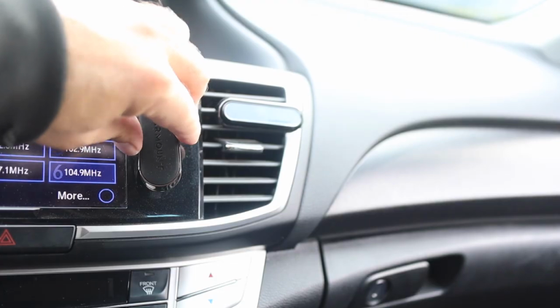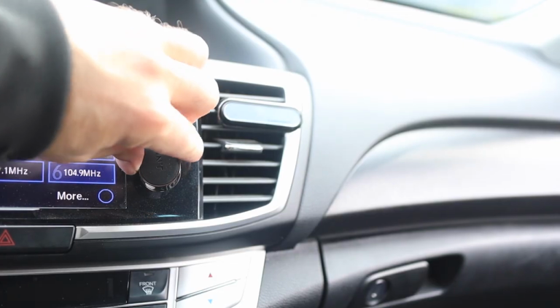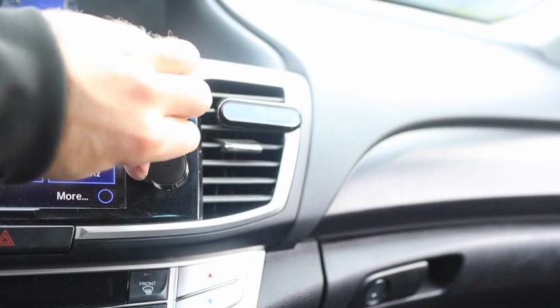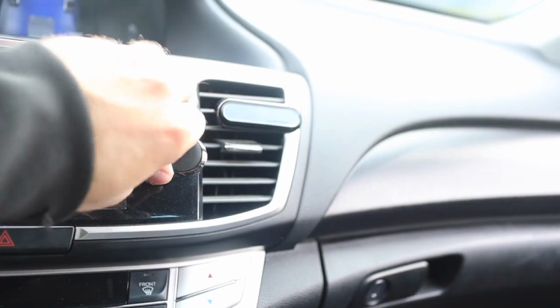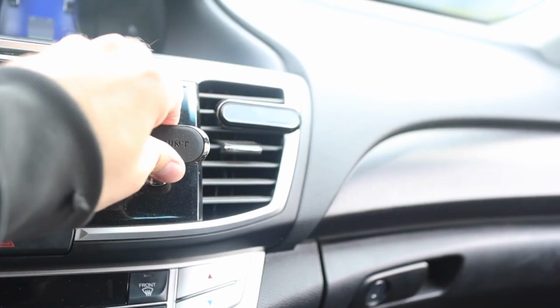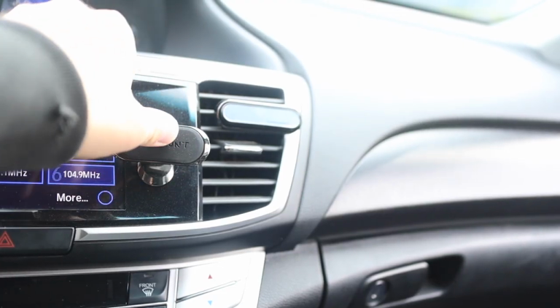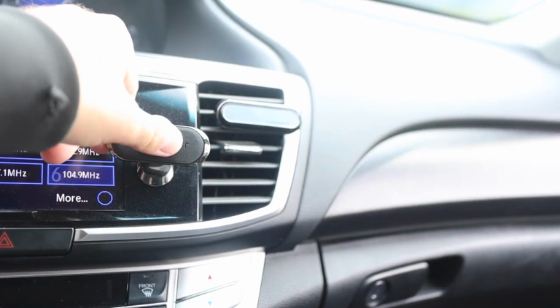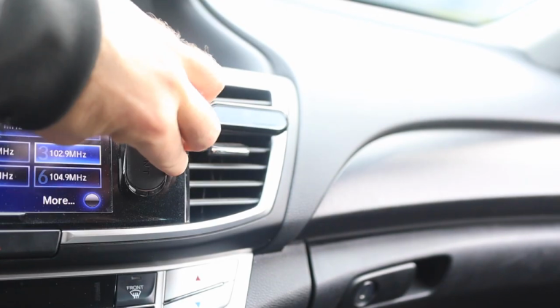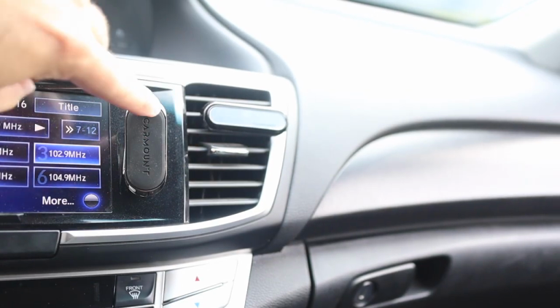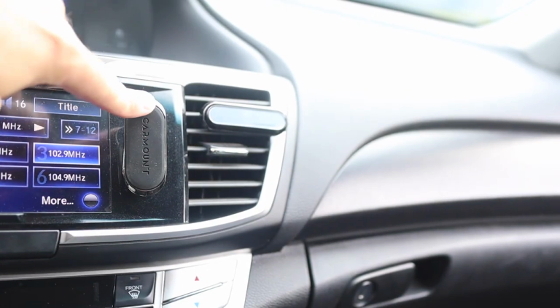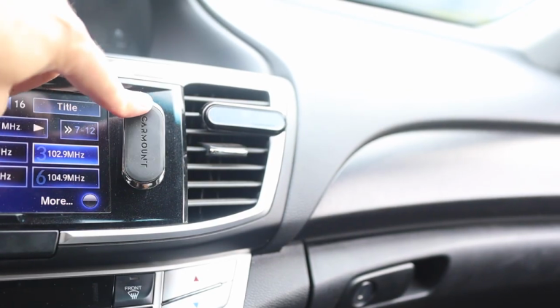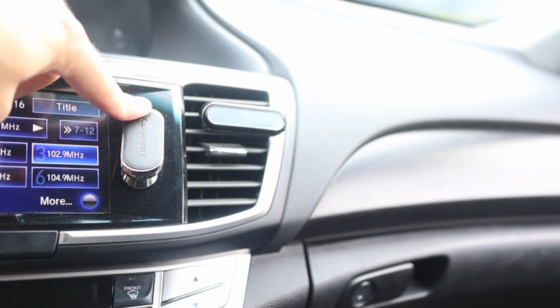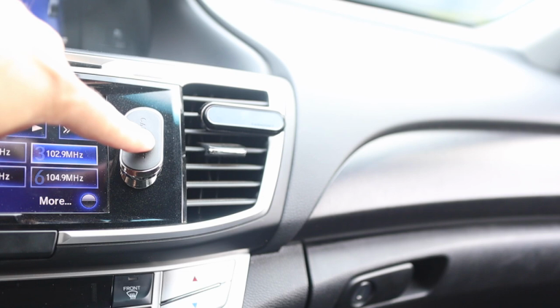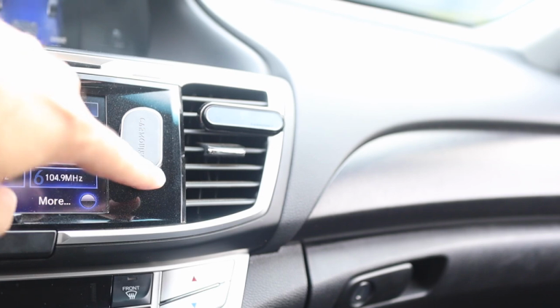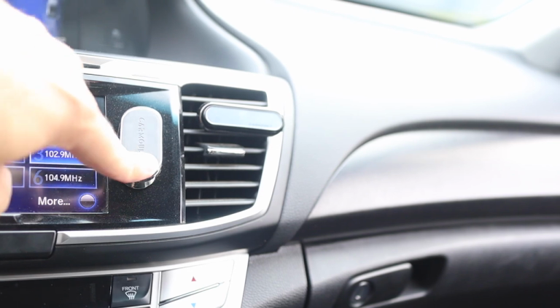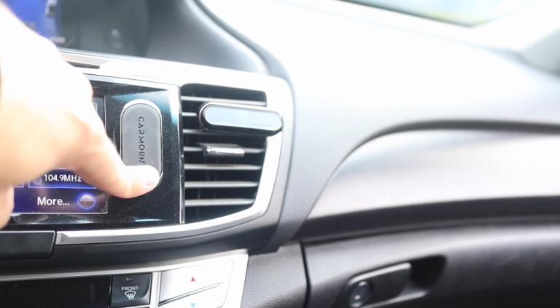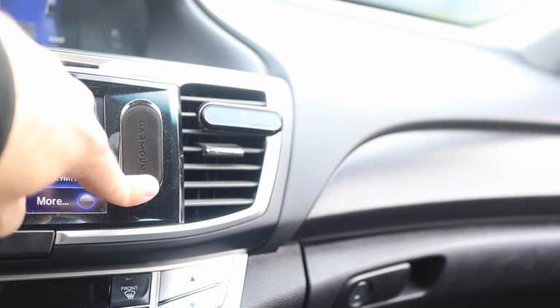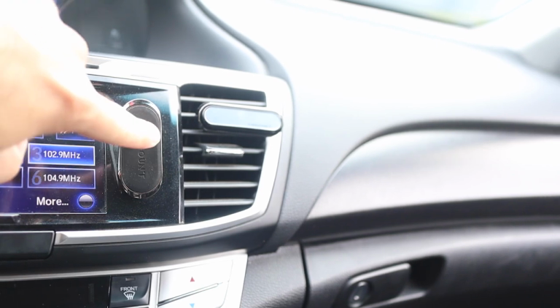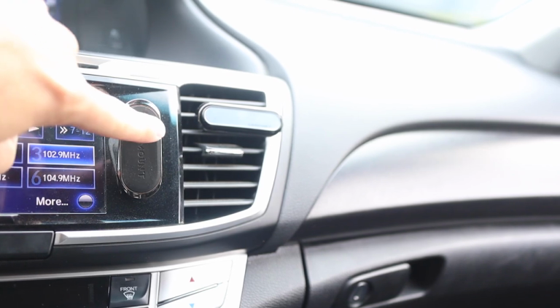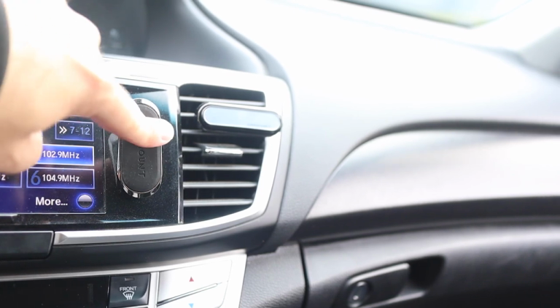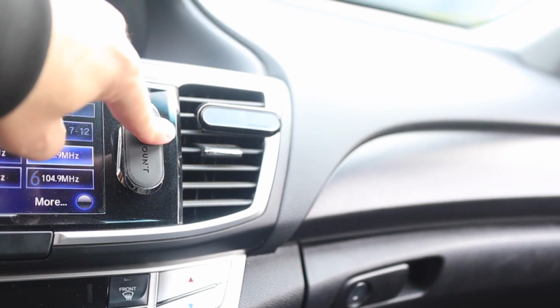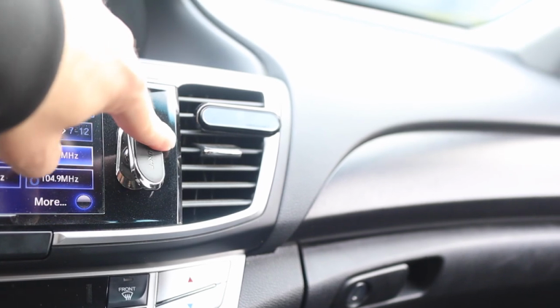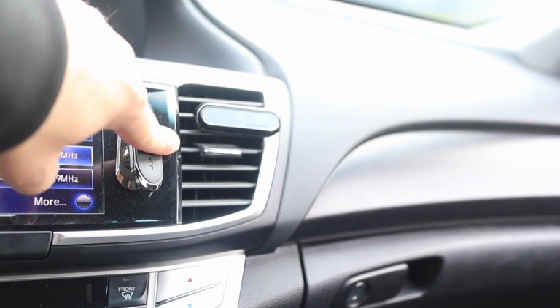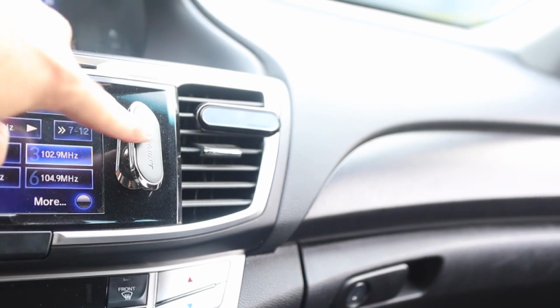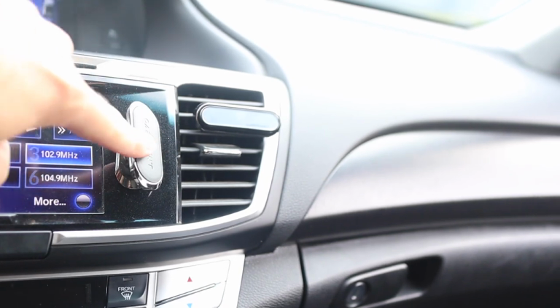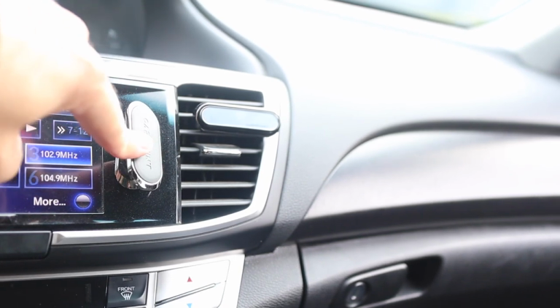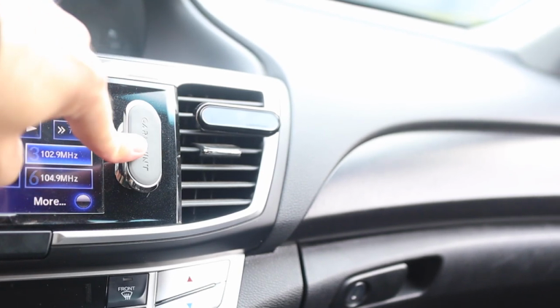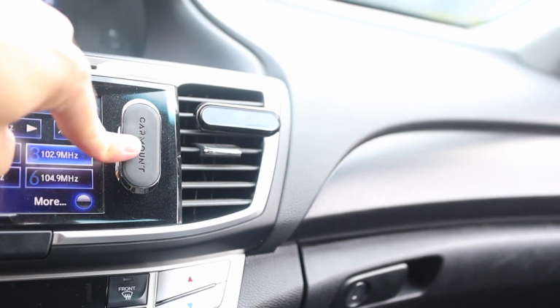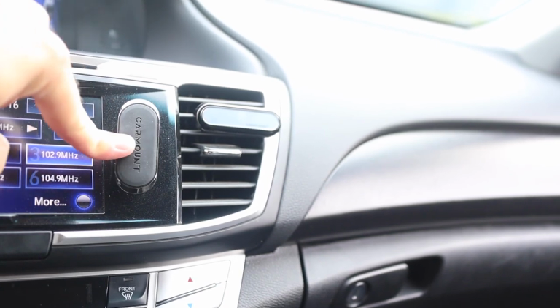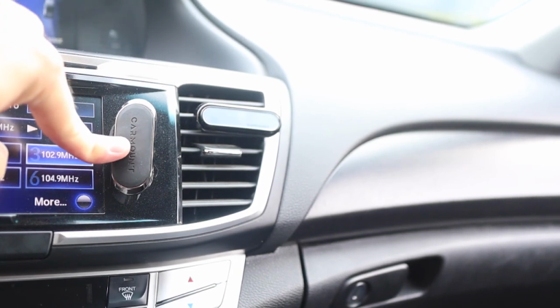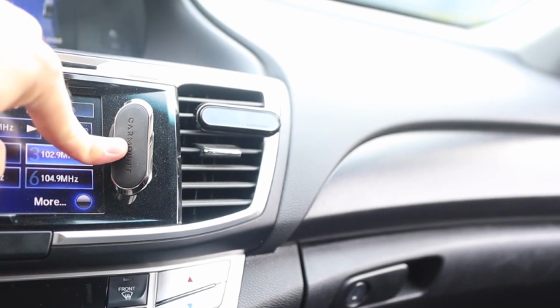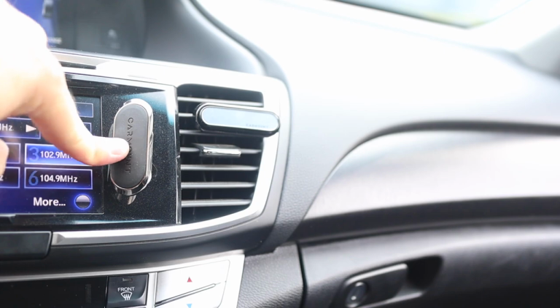Now that you have the car mount installed, you can move it horizontal, vertical, side to side, and even up or down to get your phone to sit to your preference.